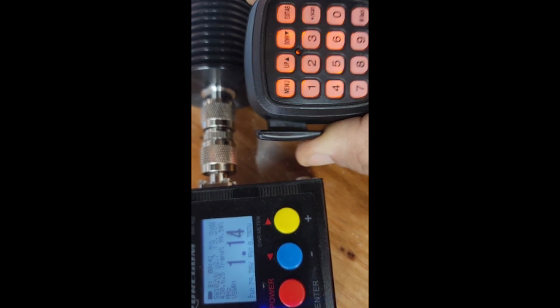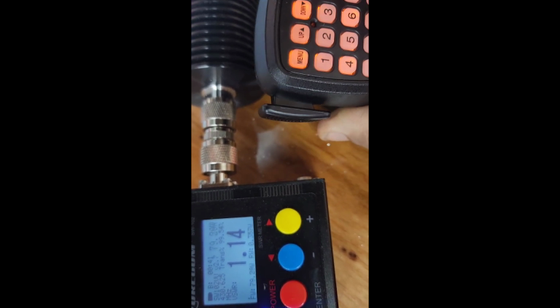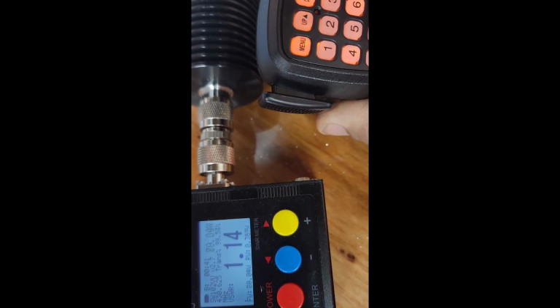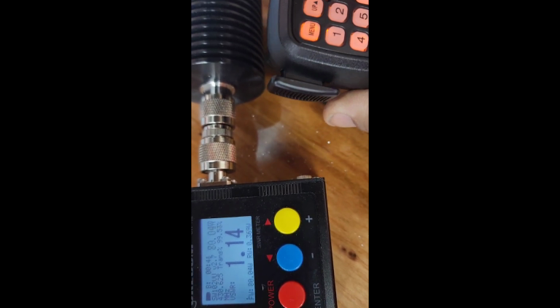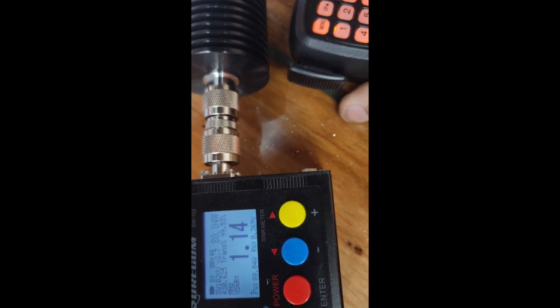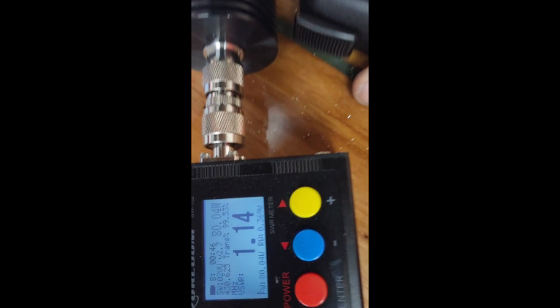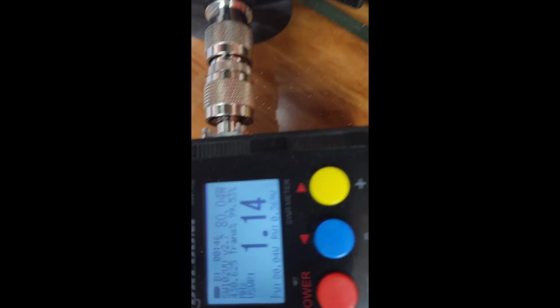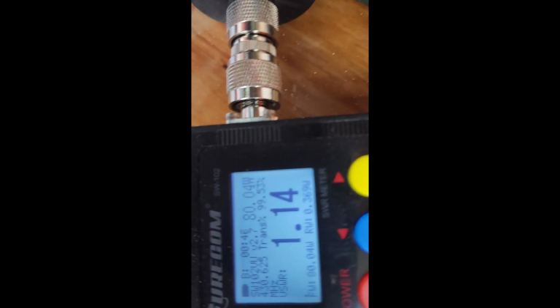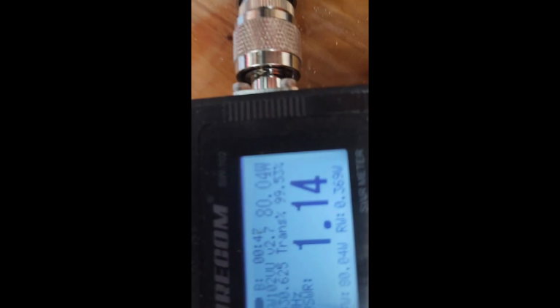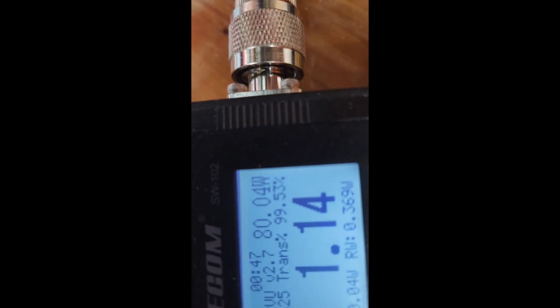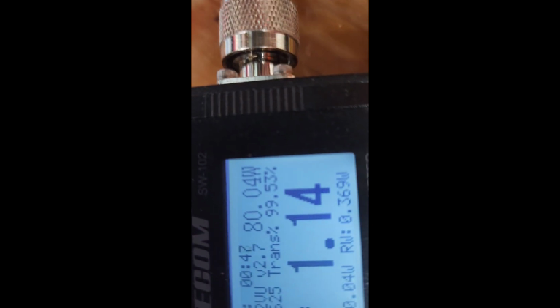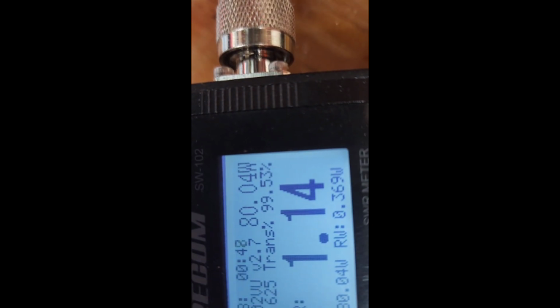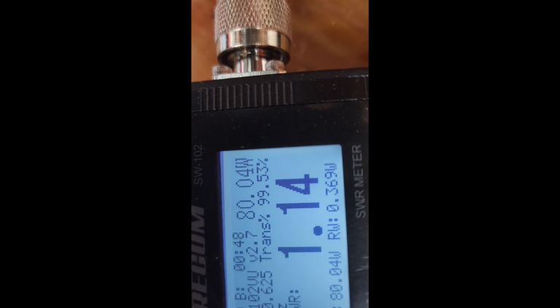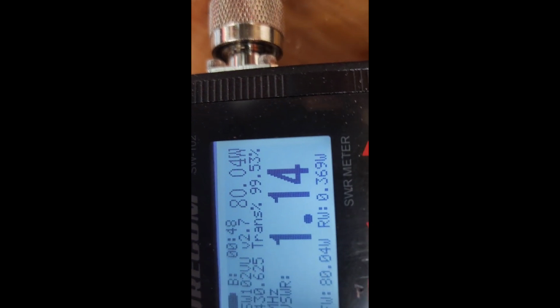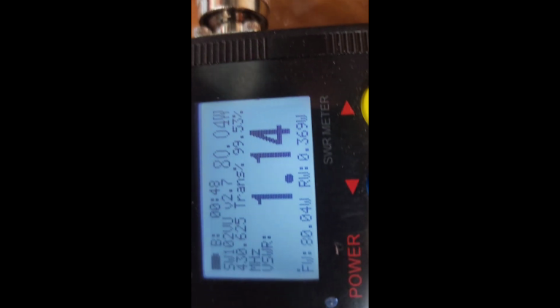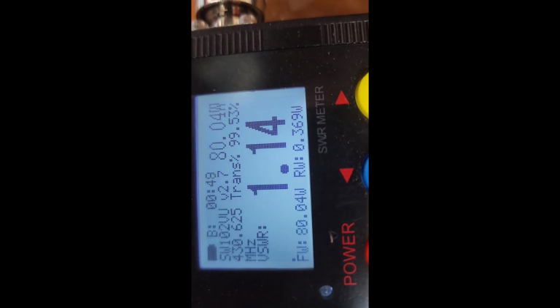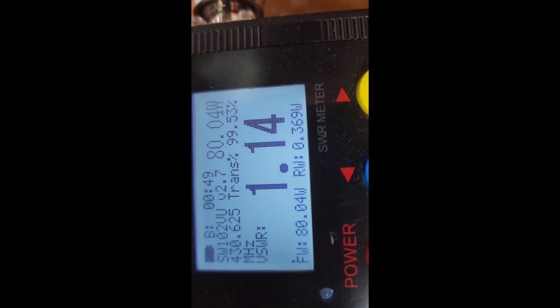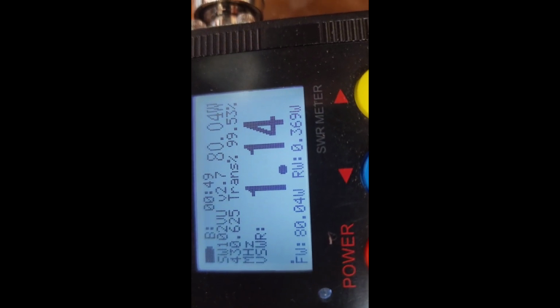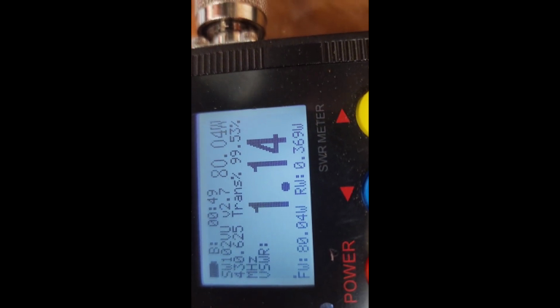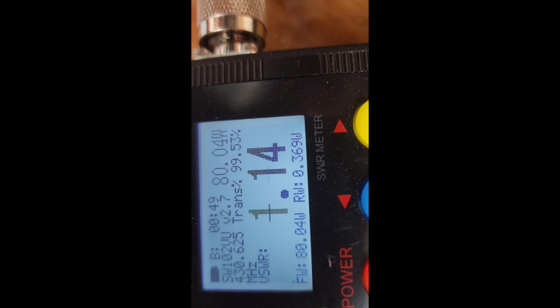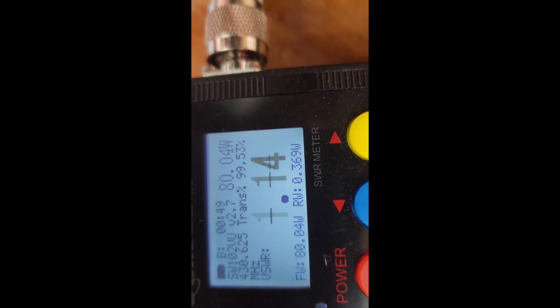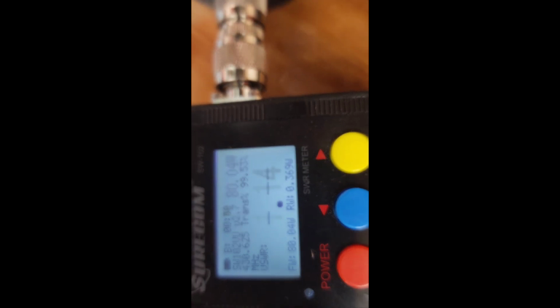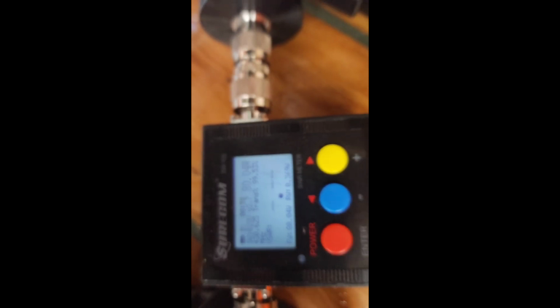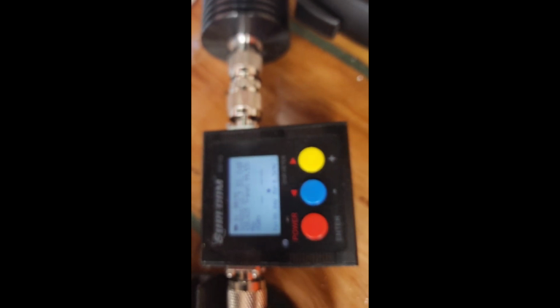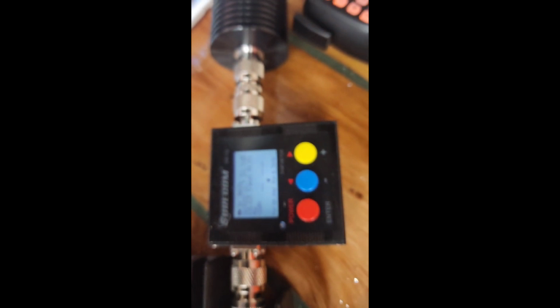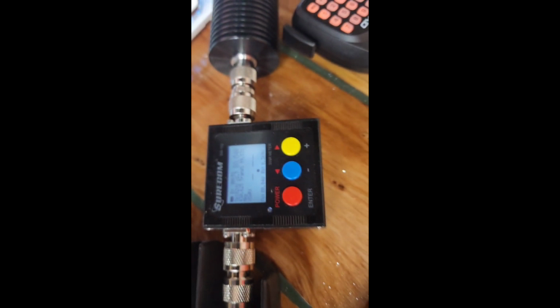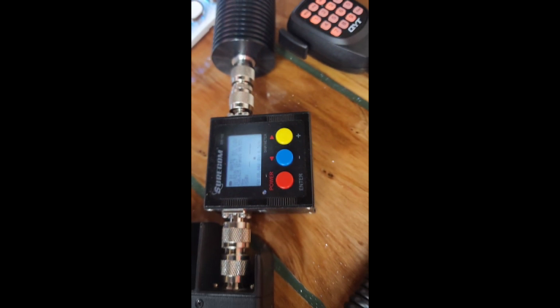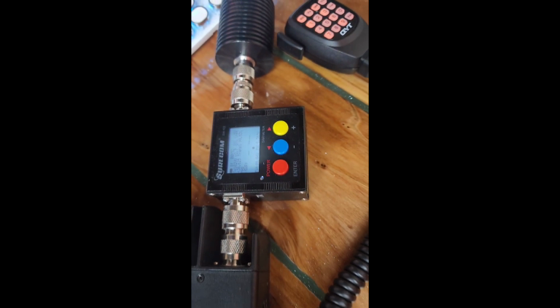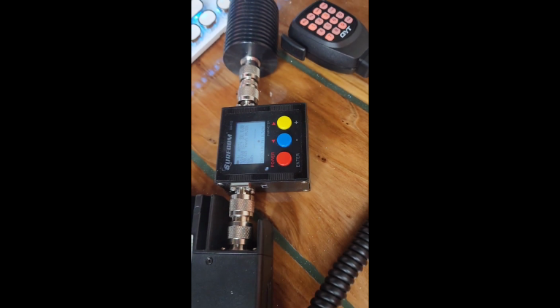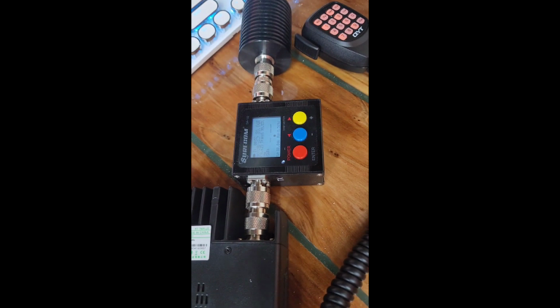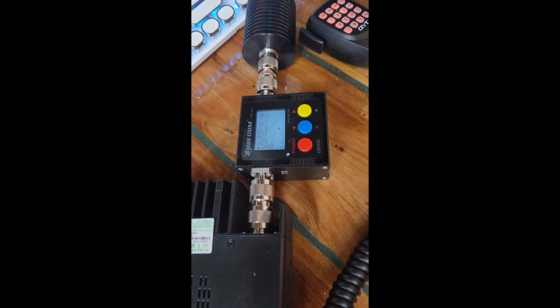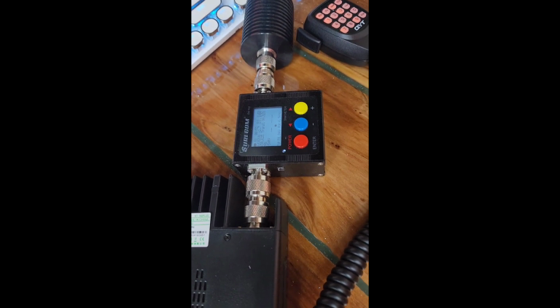It says 80 watts. Wow, that's interesting!